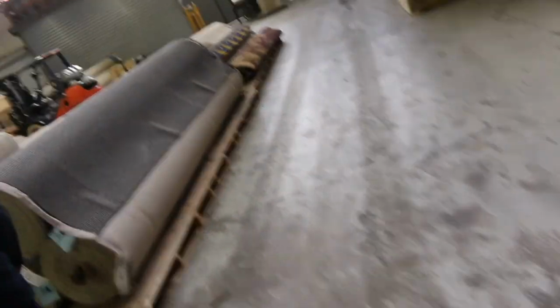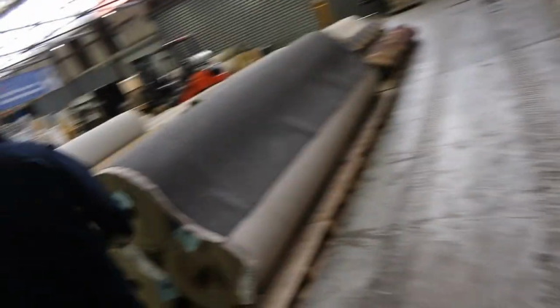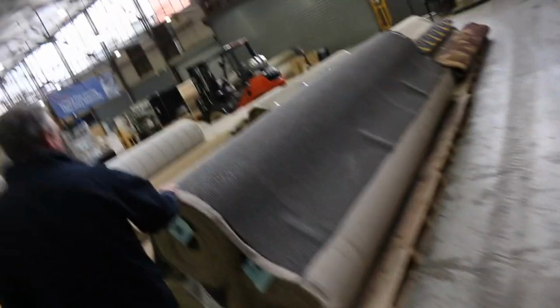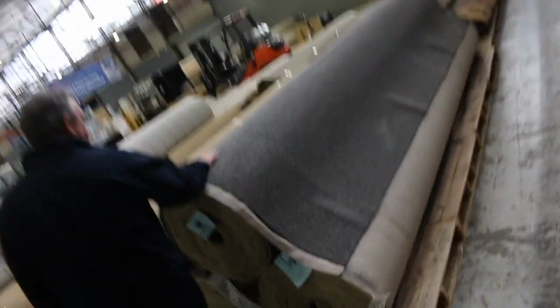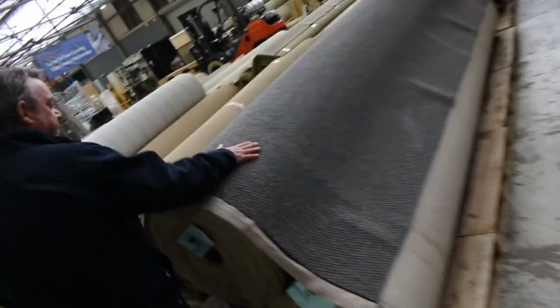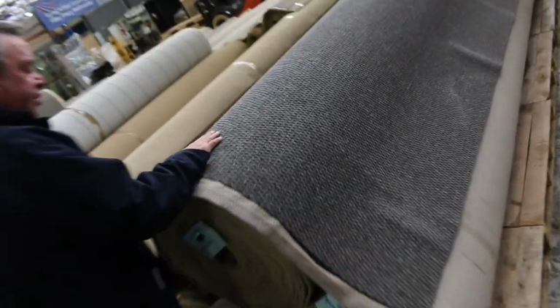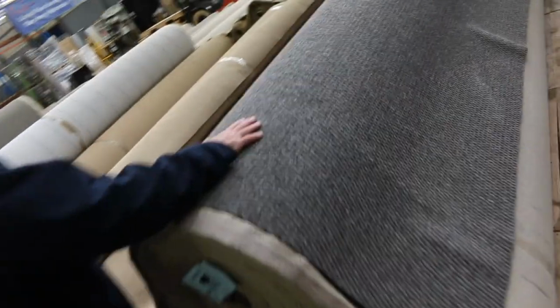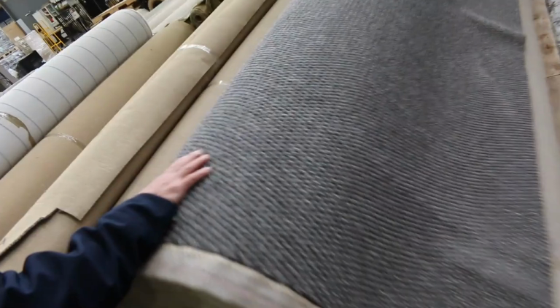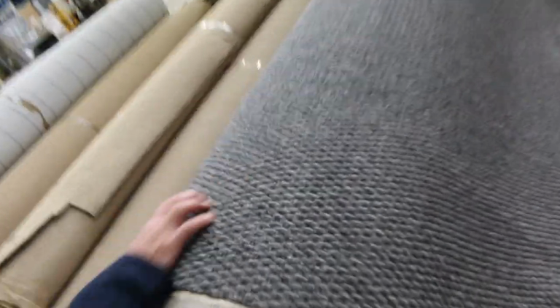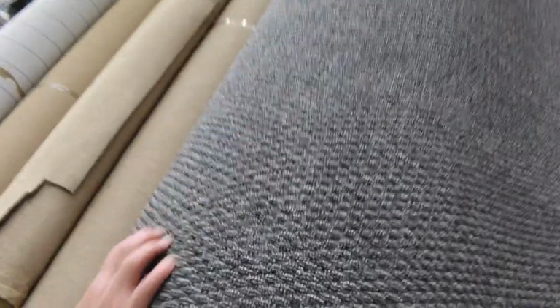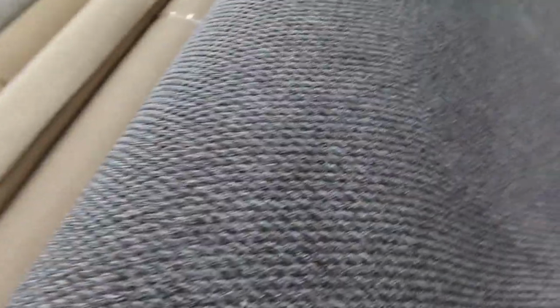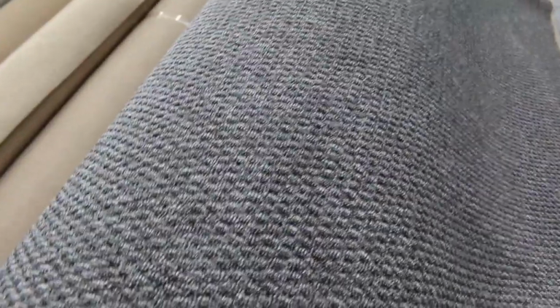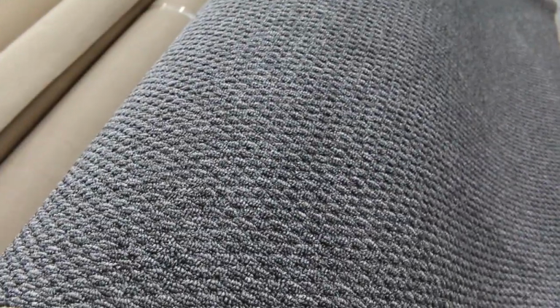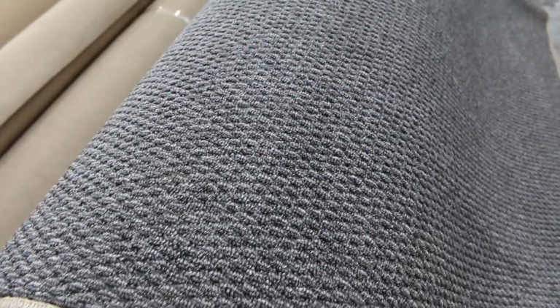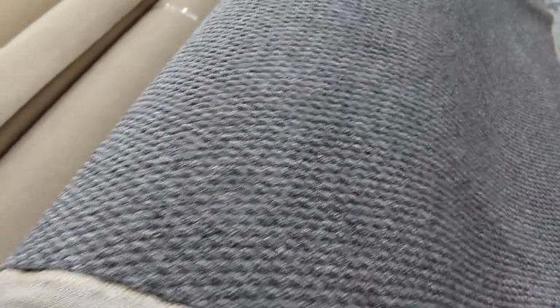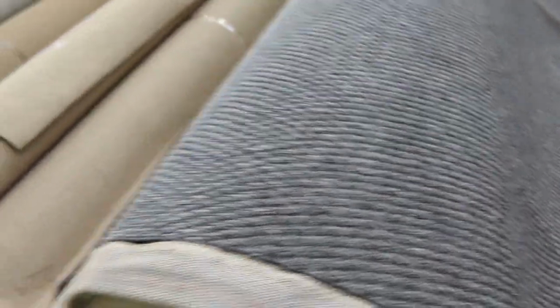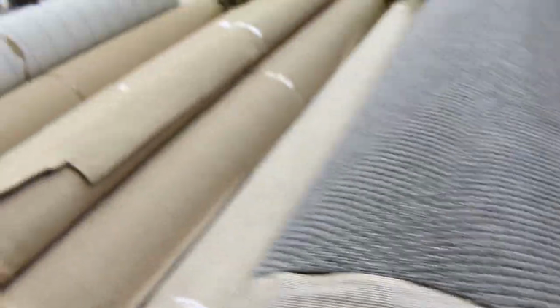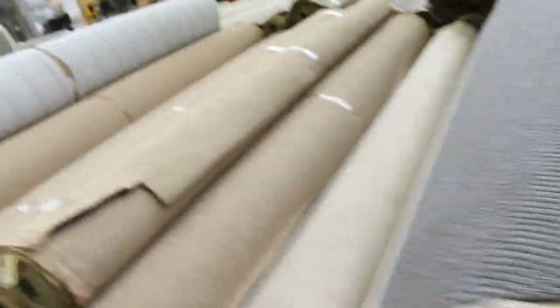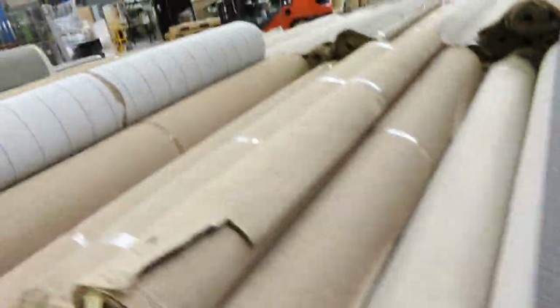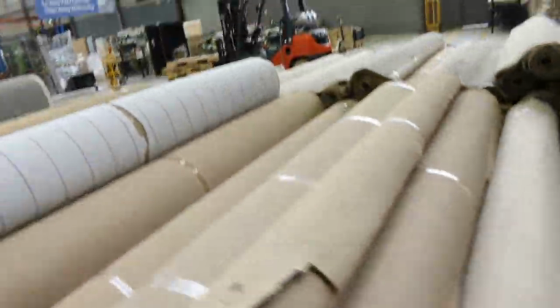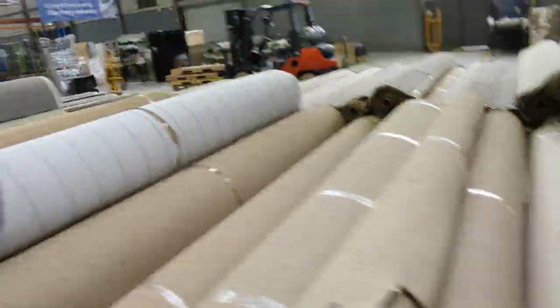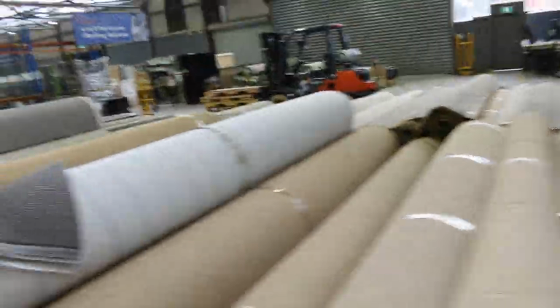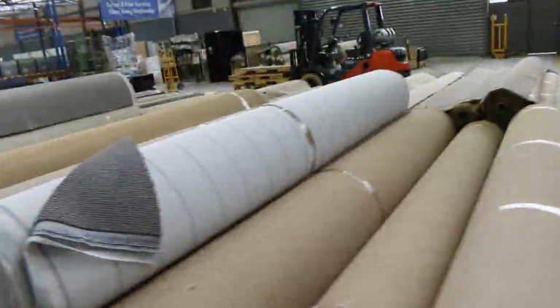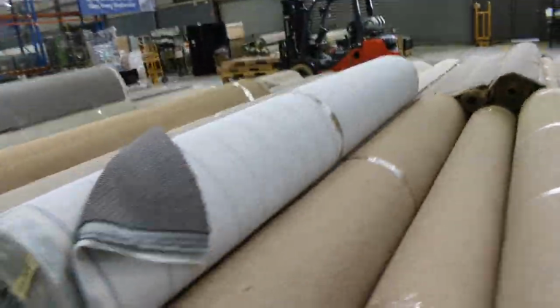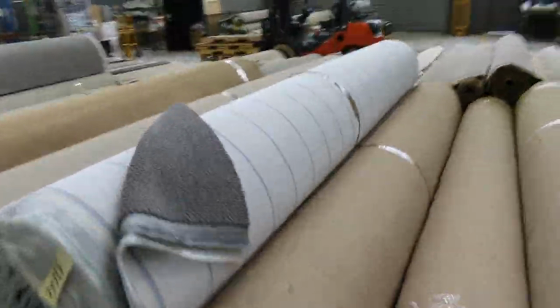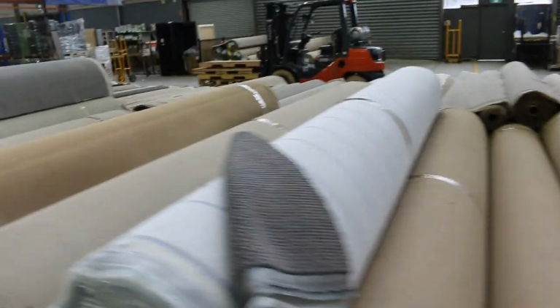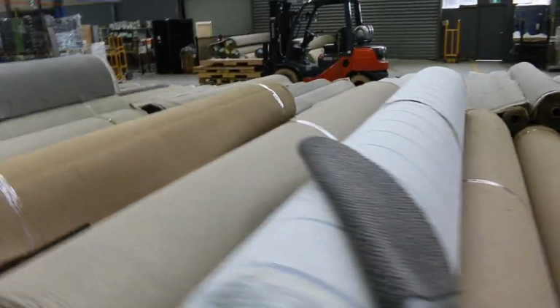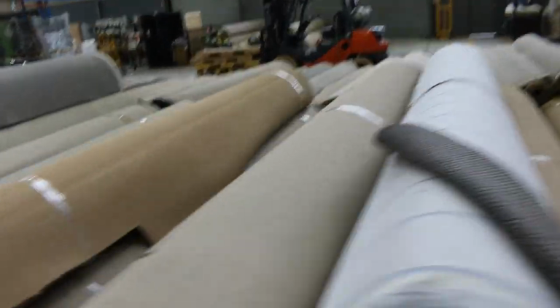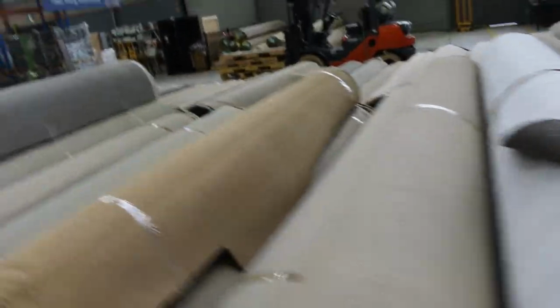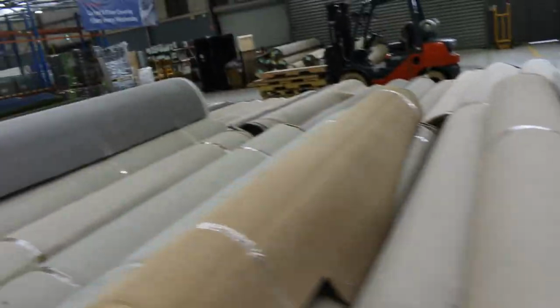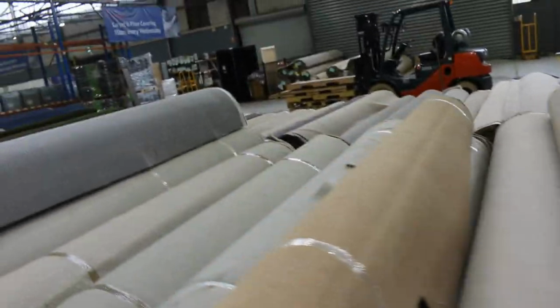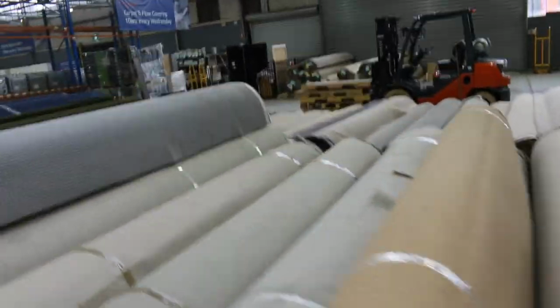On to the bigger rolls now — we've got this nice charcoal loop pile with a textured finish, three rolls of that. That'll start from $30 and will probably sell between $30 and $40 a metre.